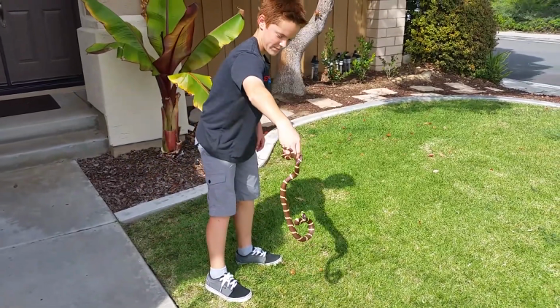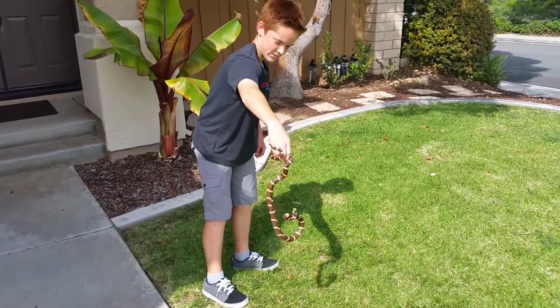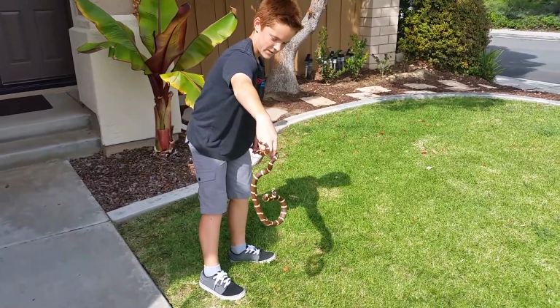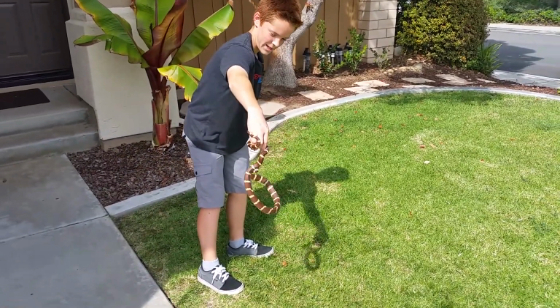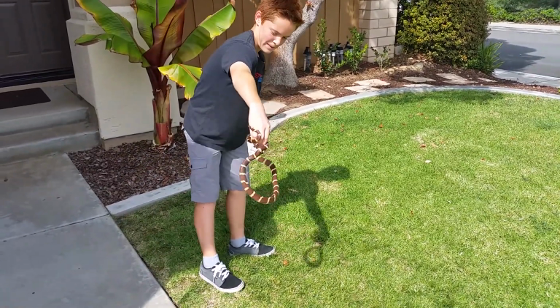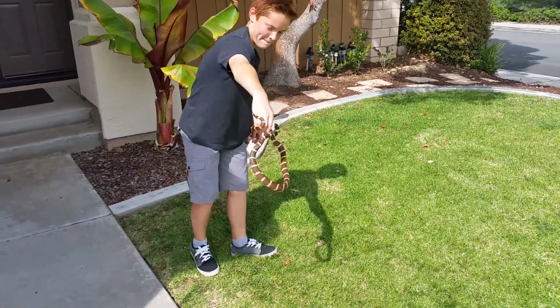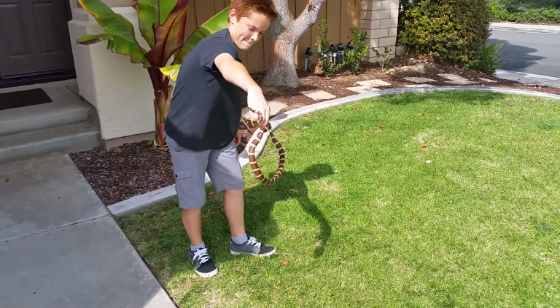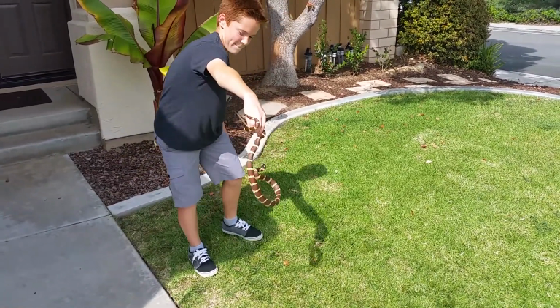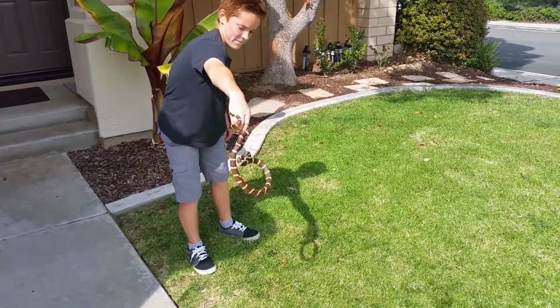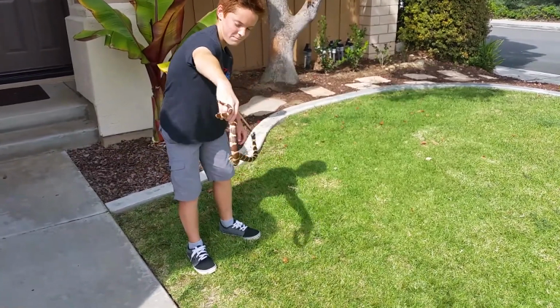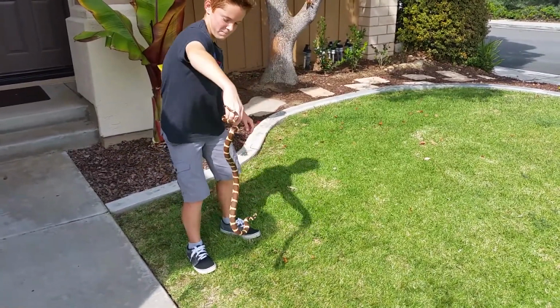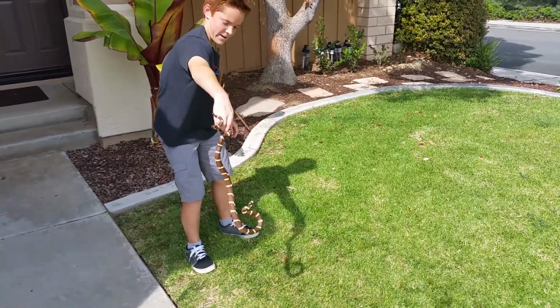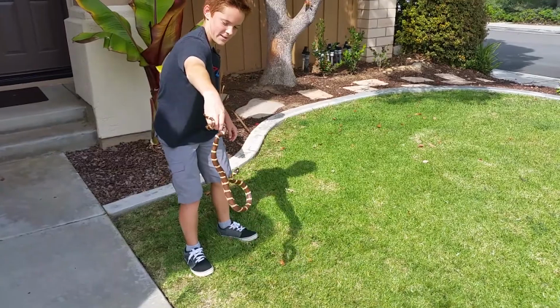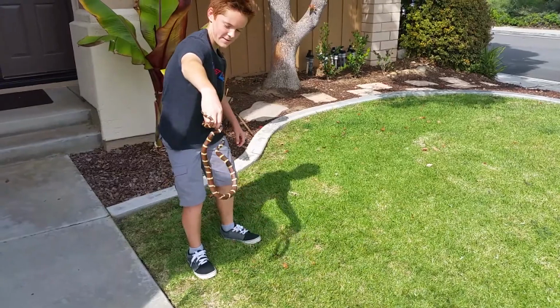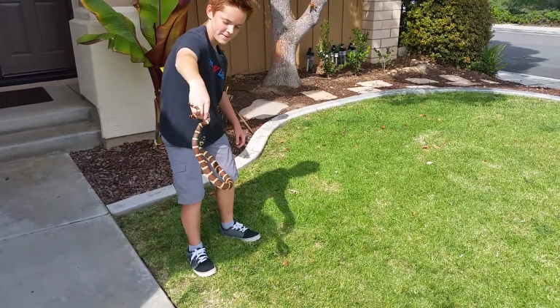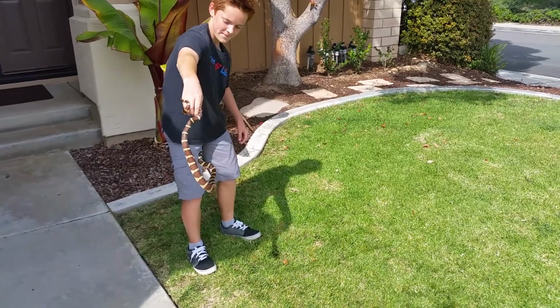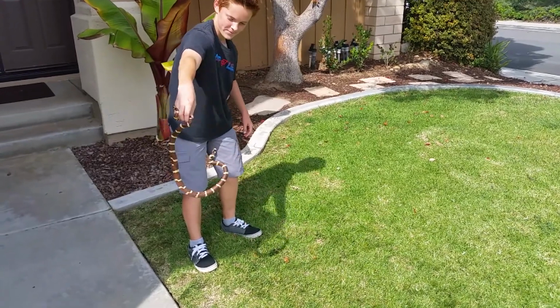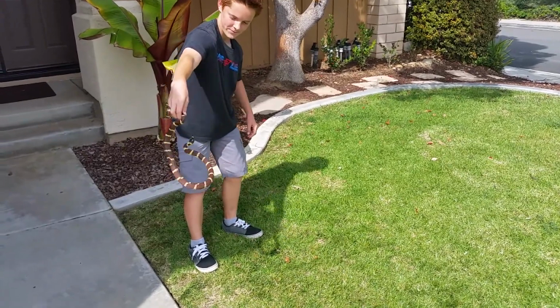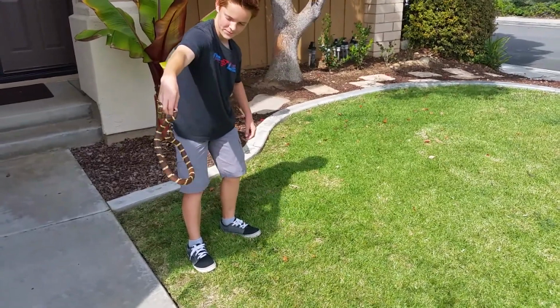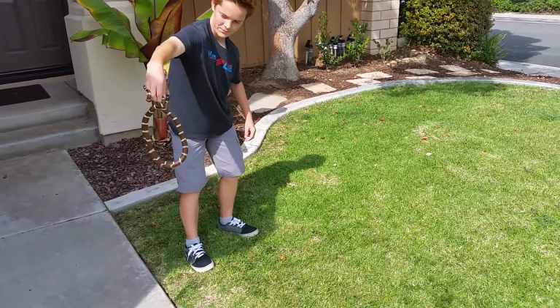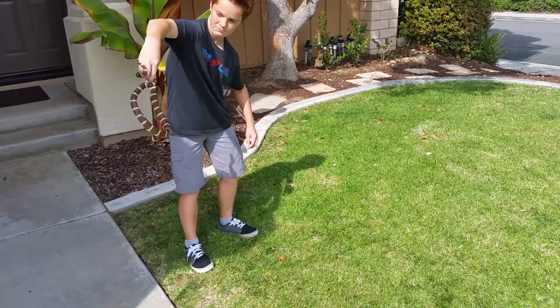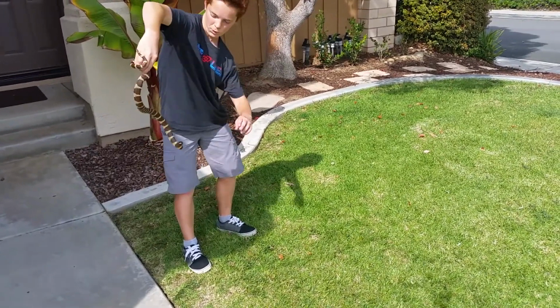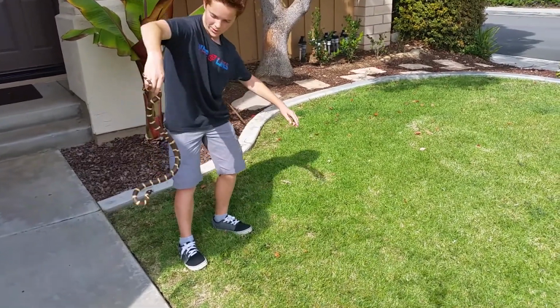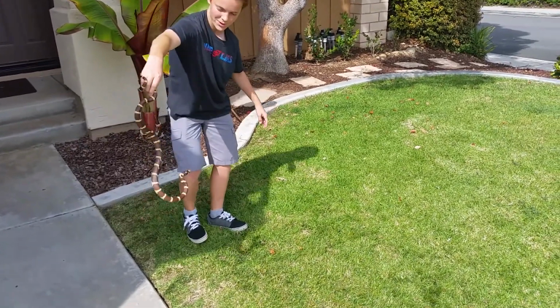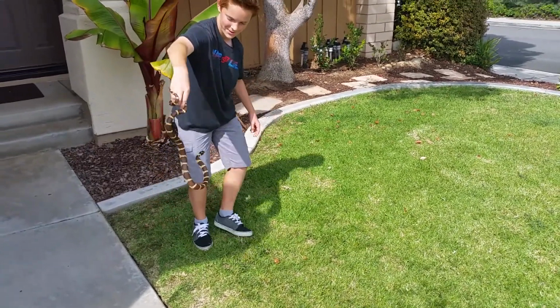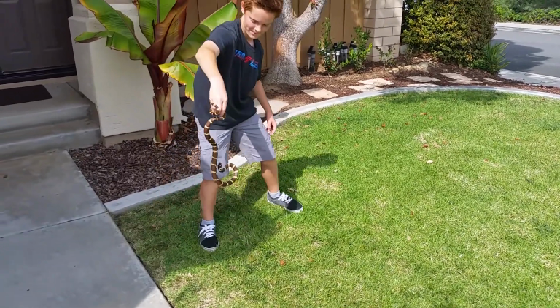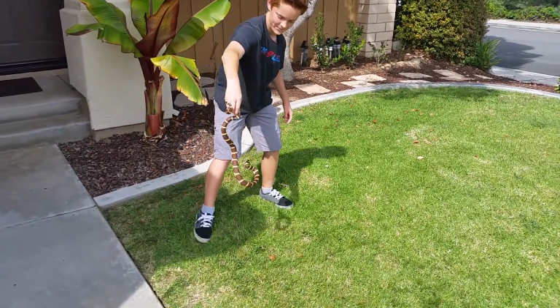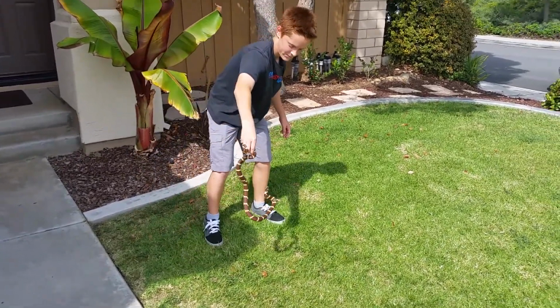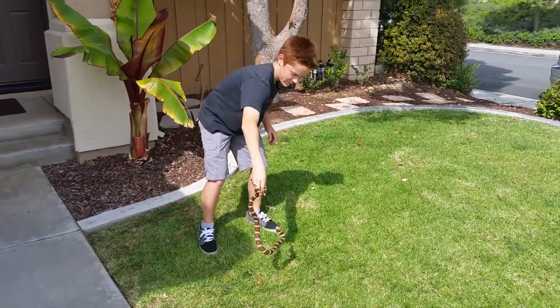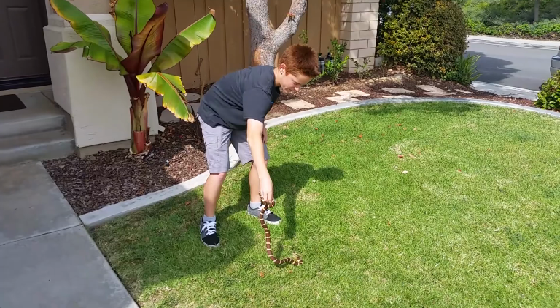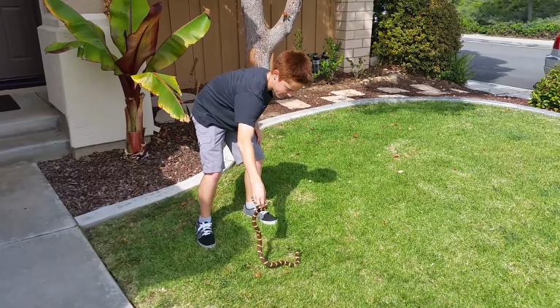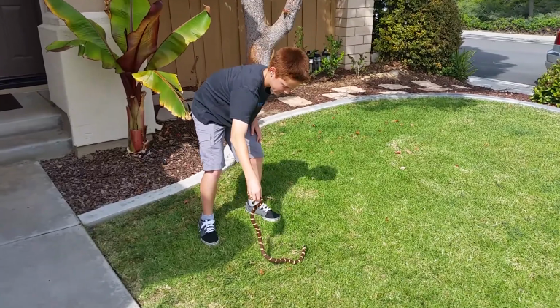So if he bites you it's no big deal, right? Because it'll just be a bite. Just don't freak. So do you want to get something to put him in?